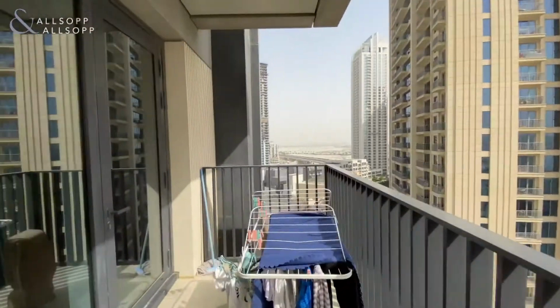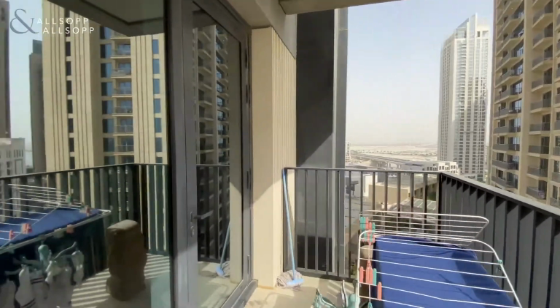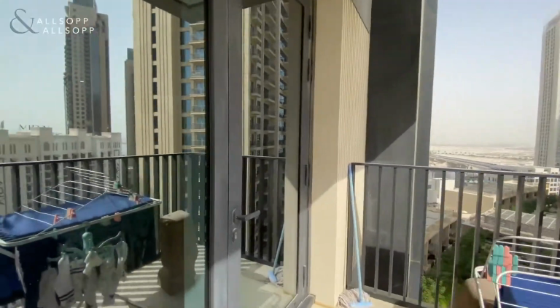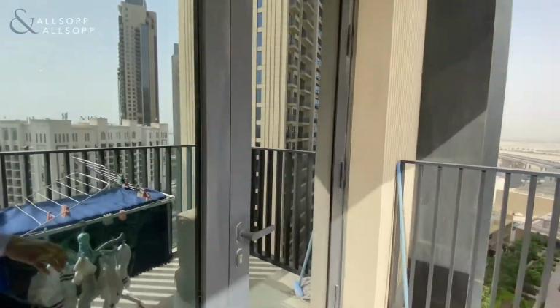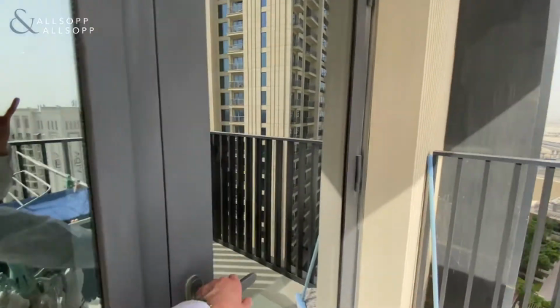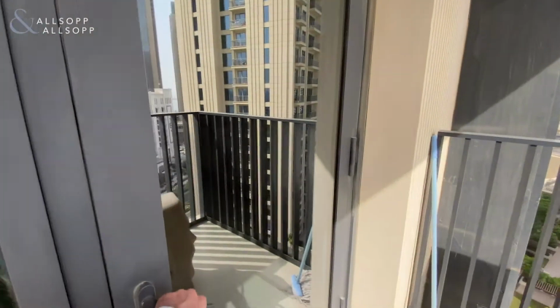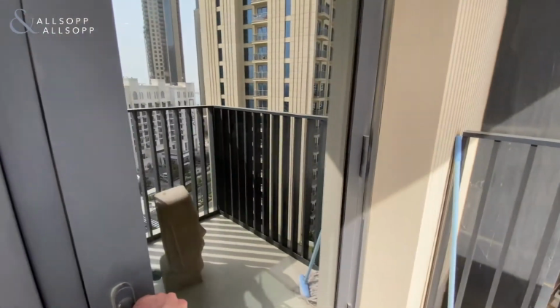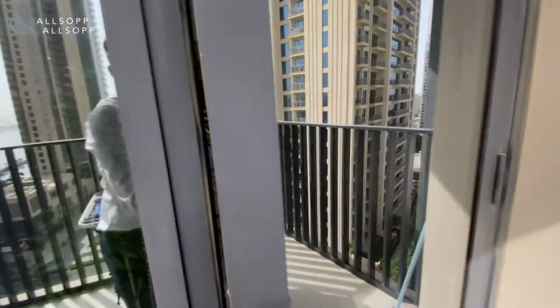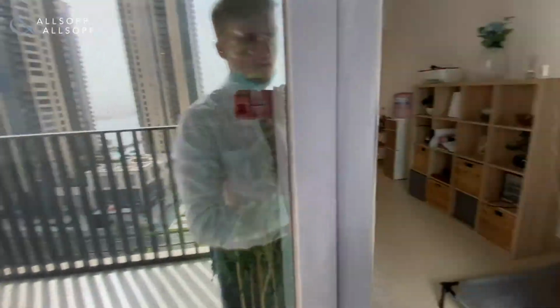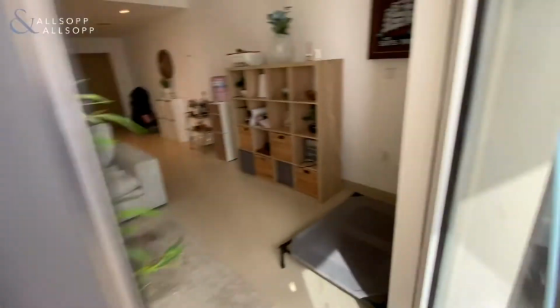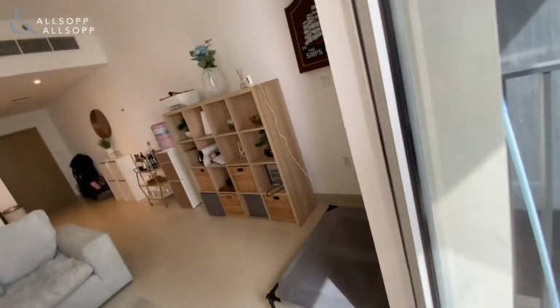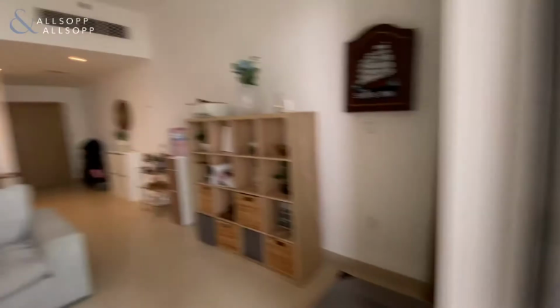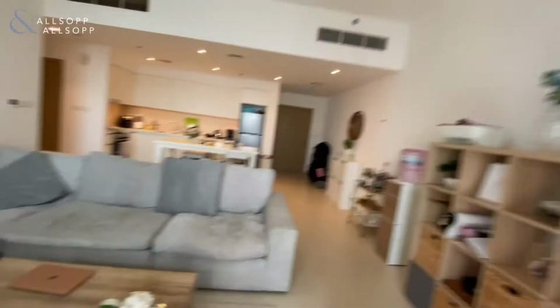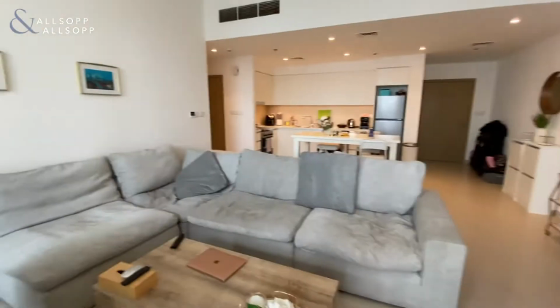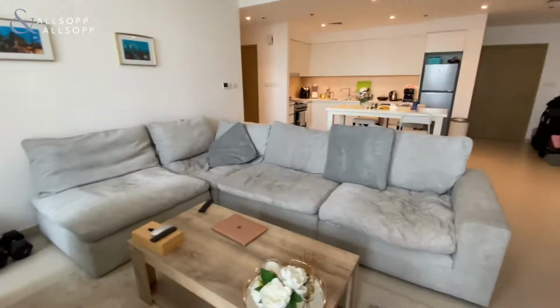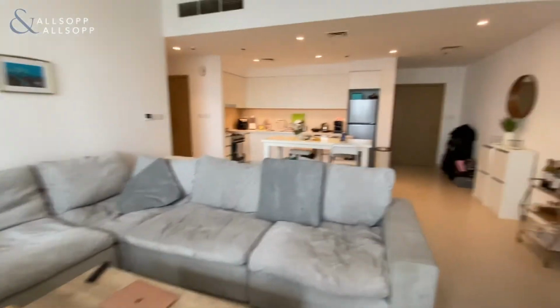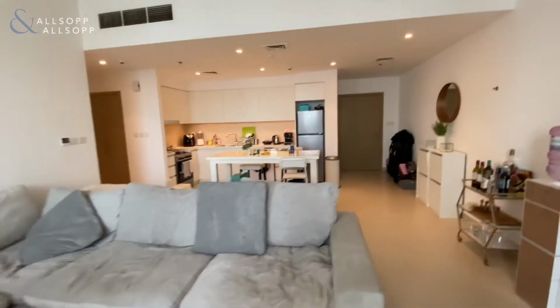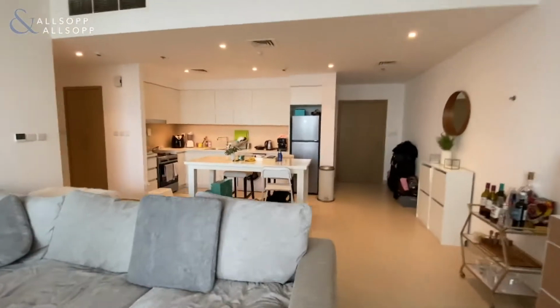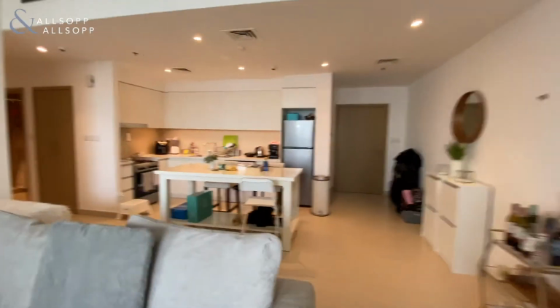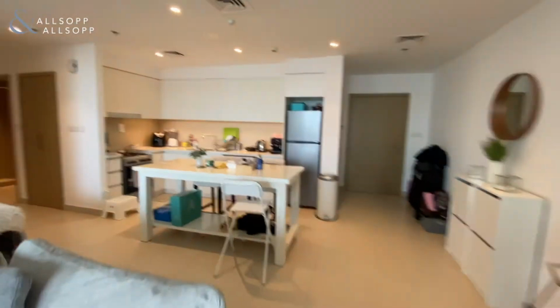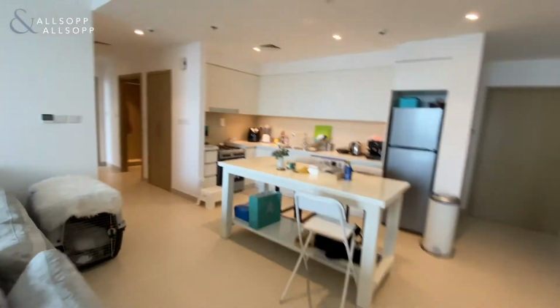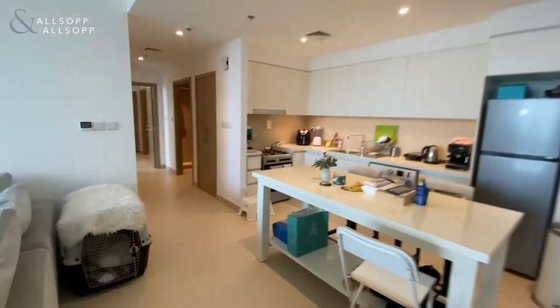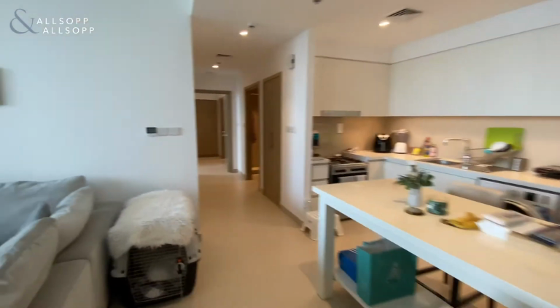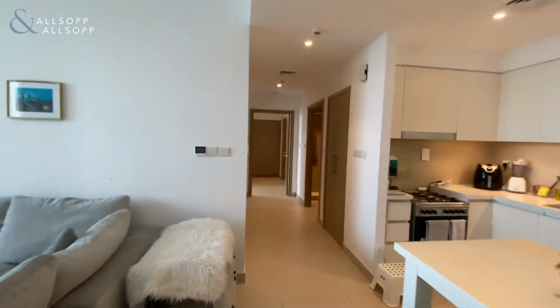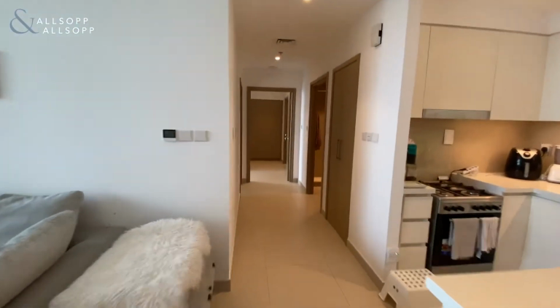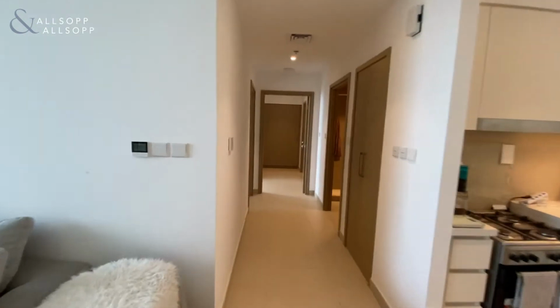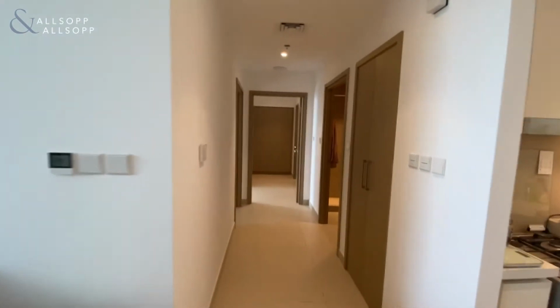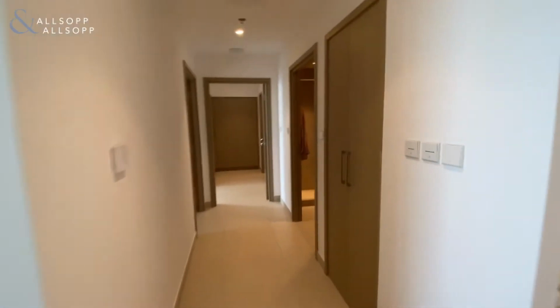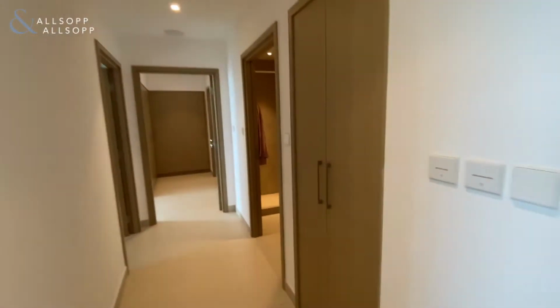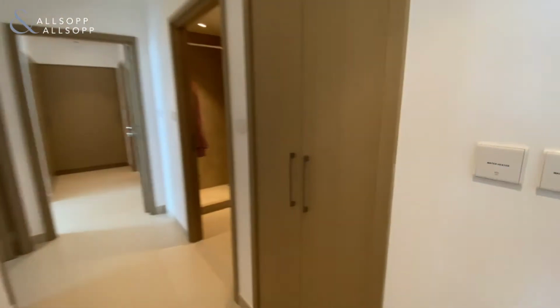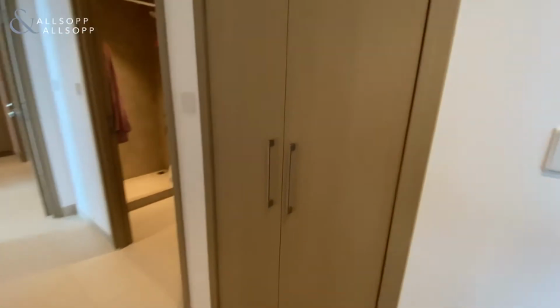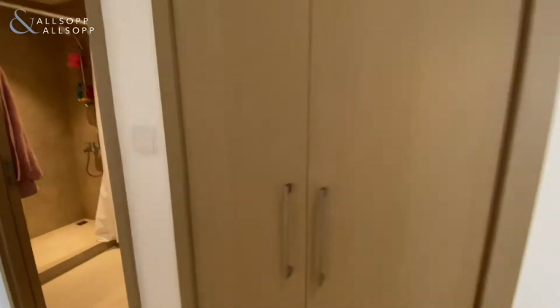As we go back inside — it is two bedrooms. Back from the open living space, as we come down the corridor it's quite a wide corridor actually, you've got storage here to our right.